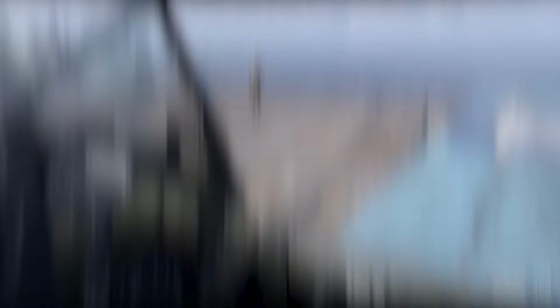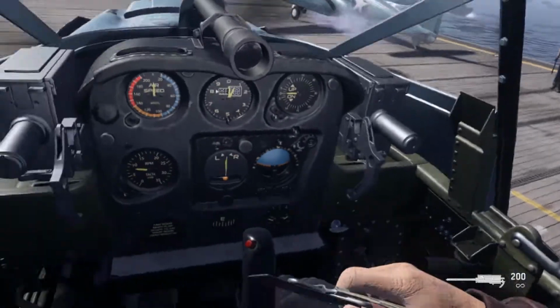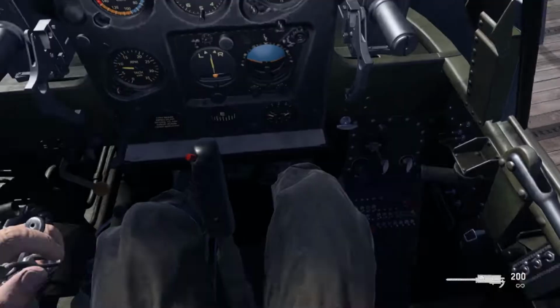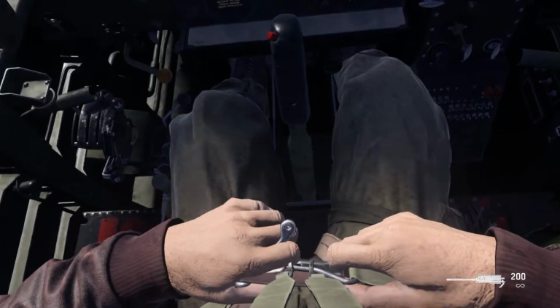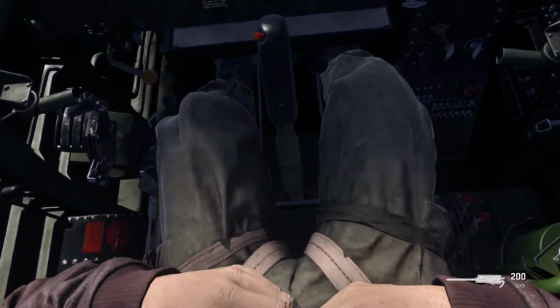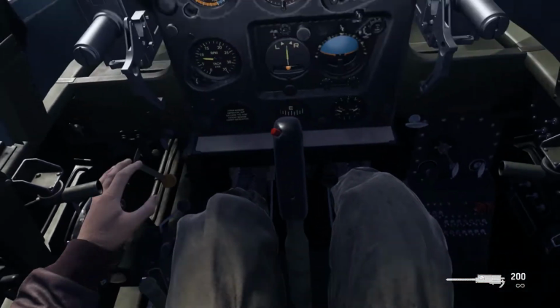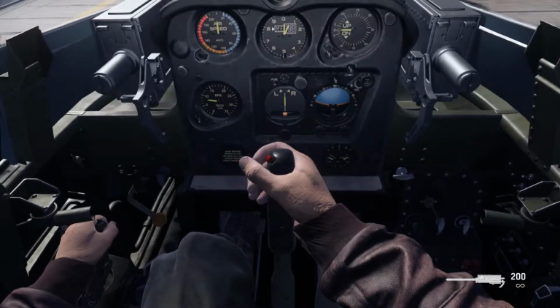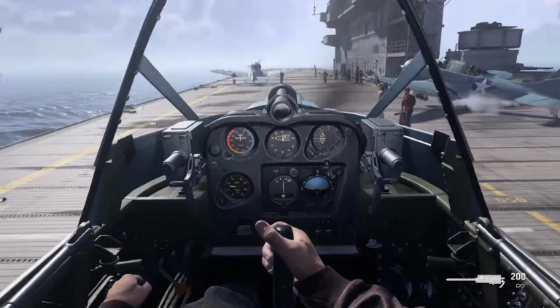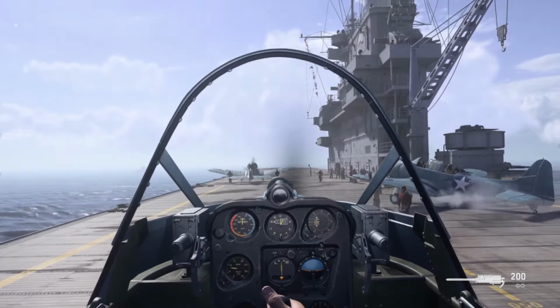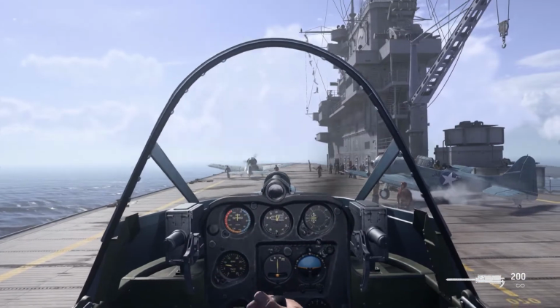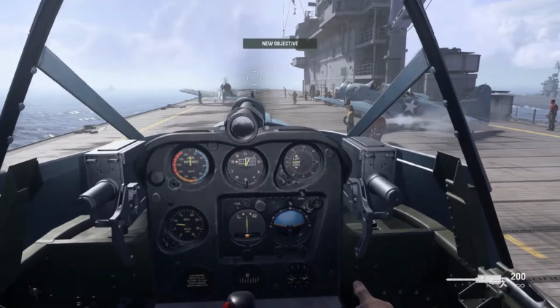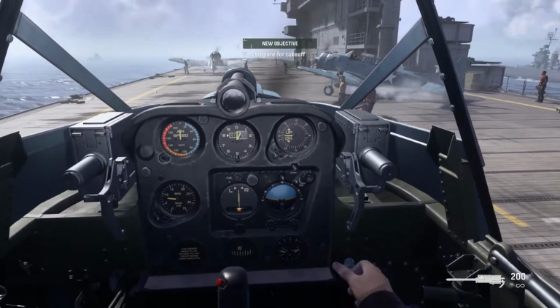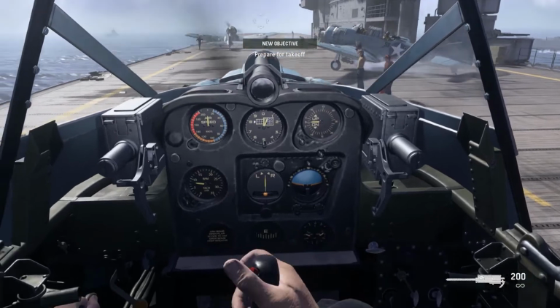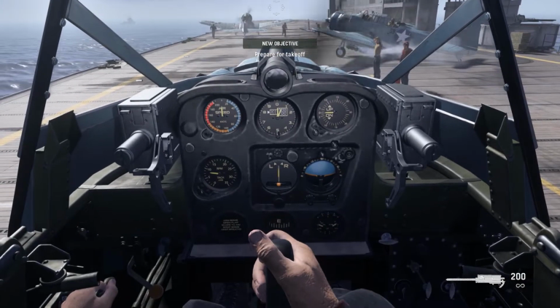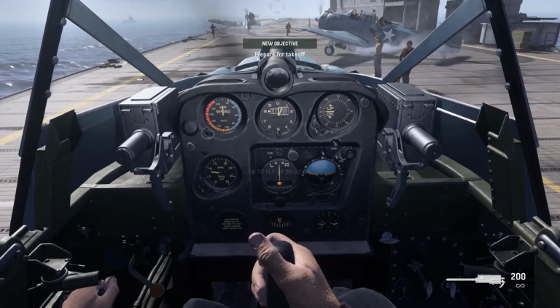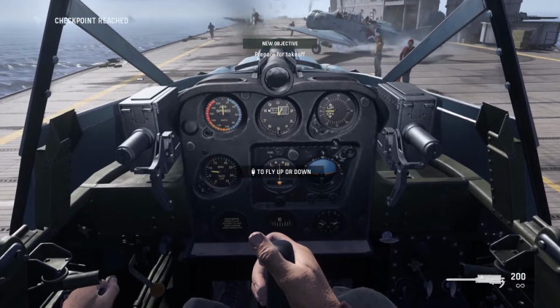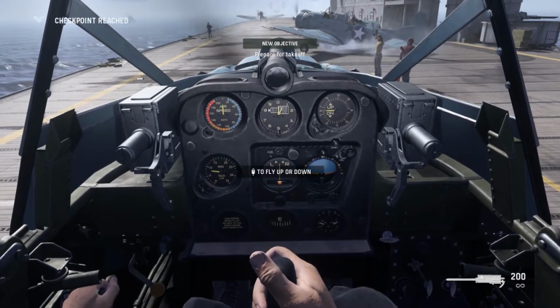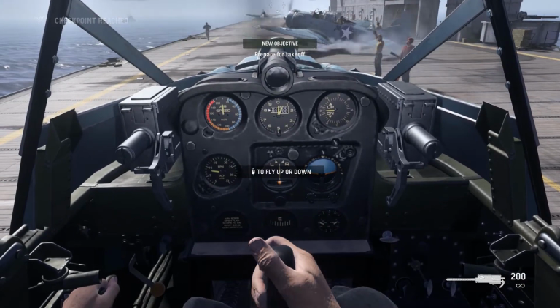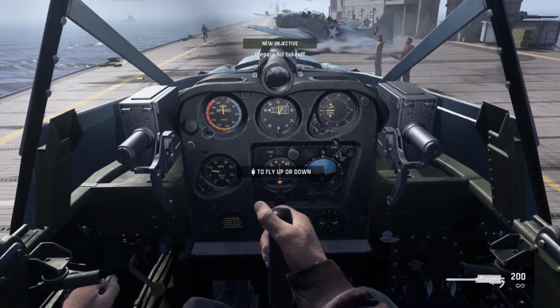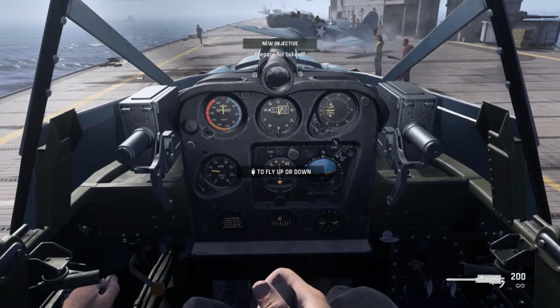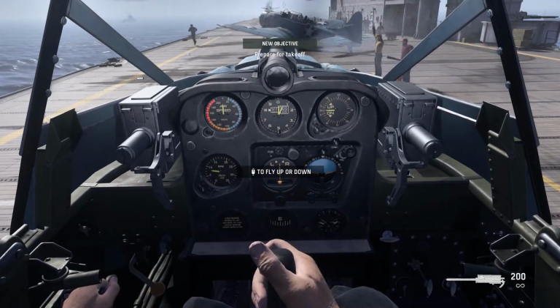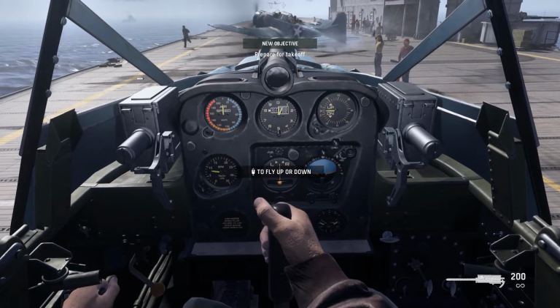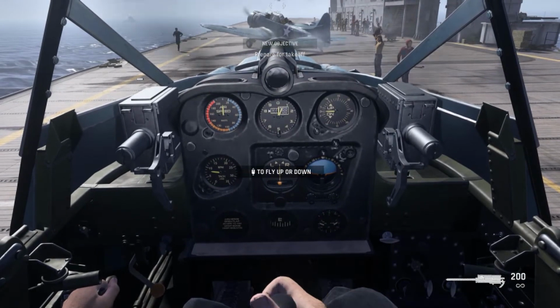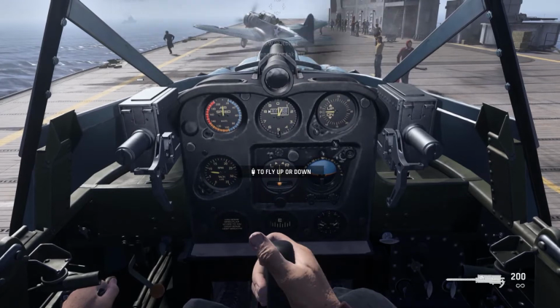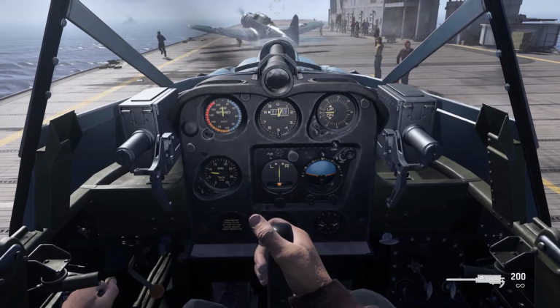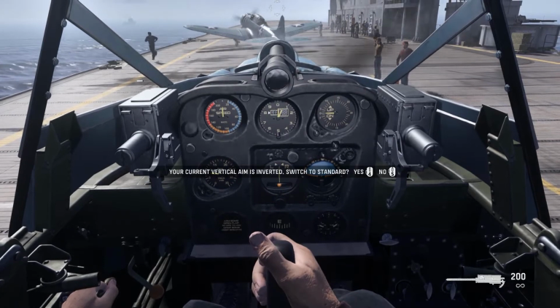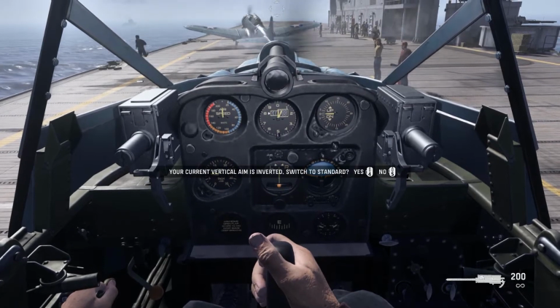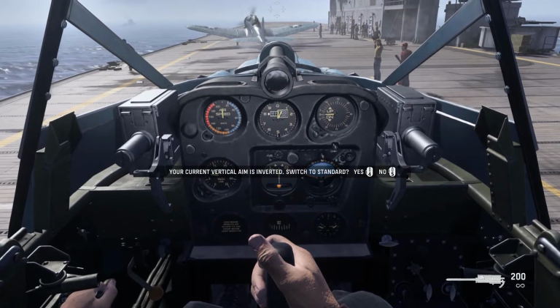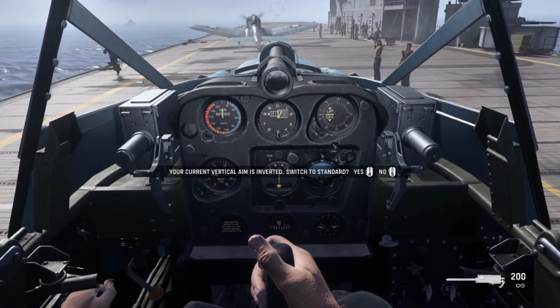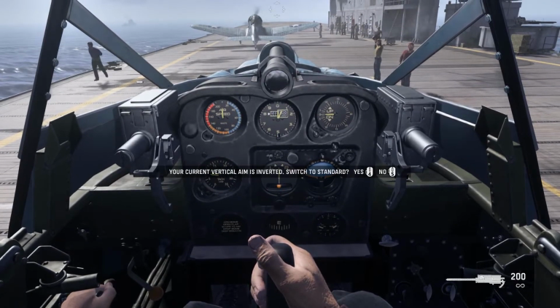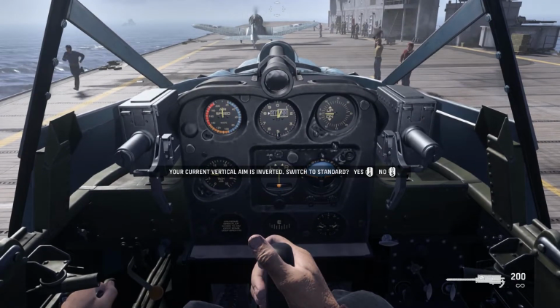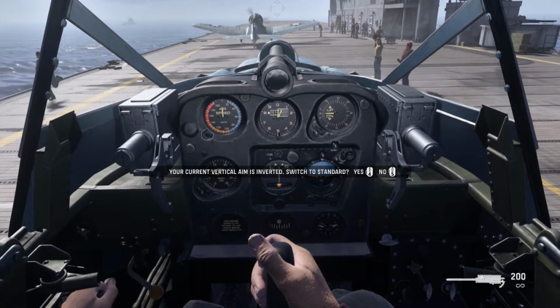The first thing you're going to want to do is set the flying controls to inverted. This may be considered a personal preference but I believe it's much easier to pull down on a thumbstick whilst pressing other buttons. This is also the same for mouse and keyboard players, as swiping down on the mouse is certainly easier than flinging it up towards the top of your desk.